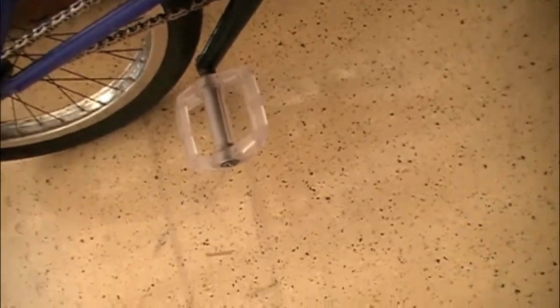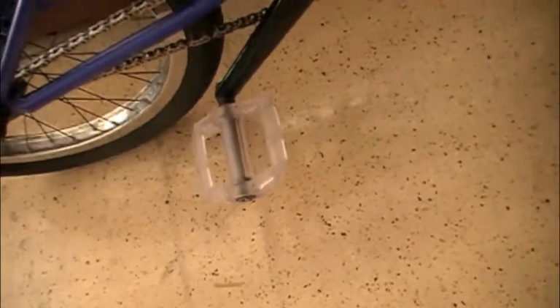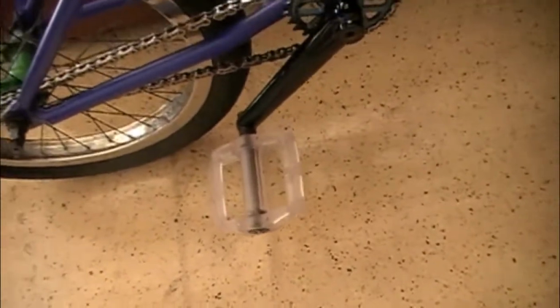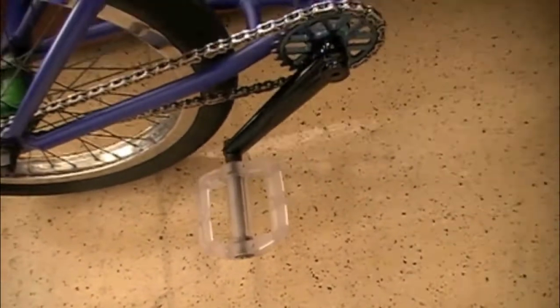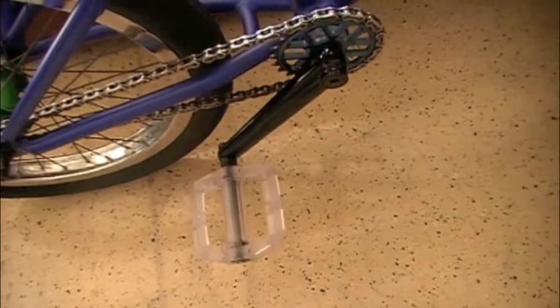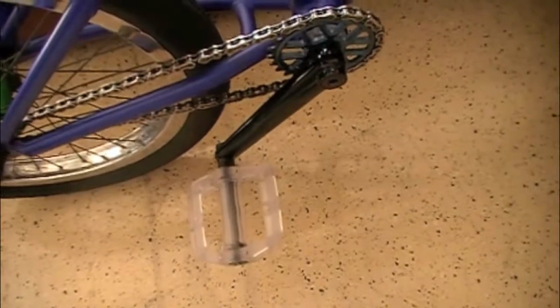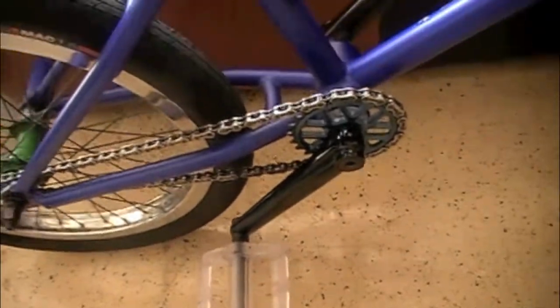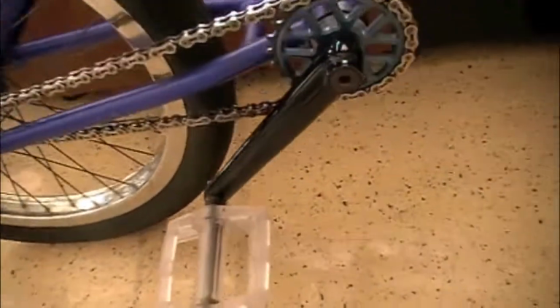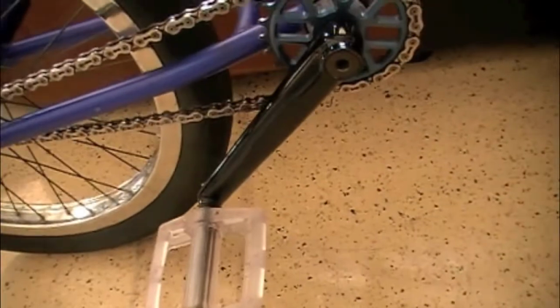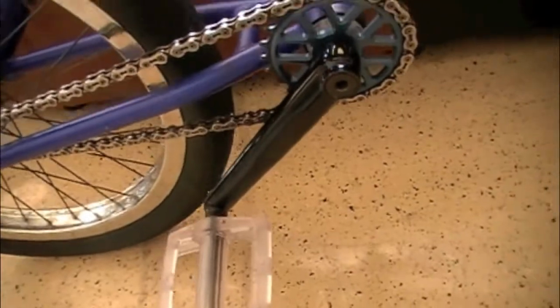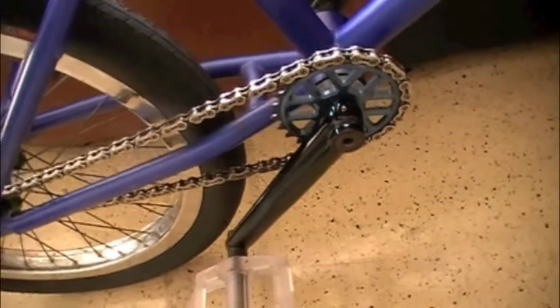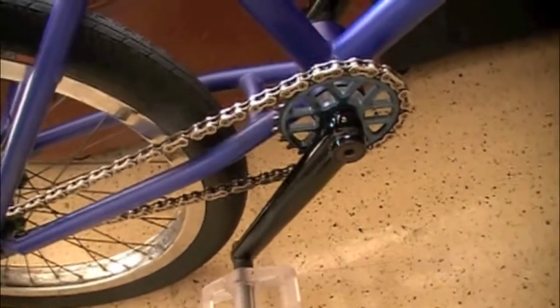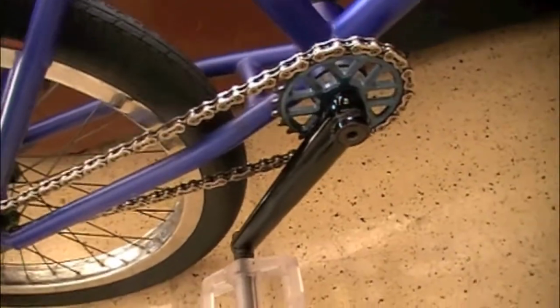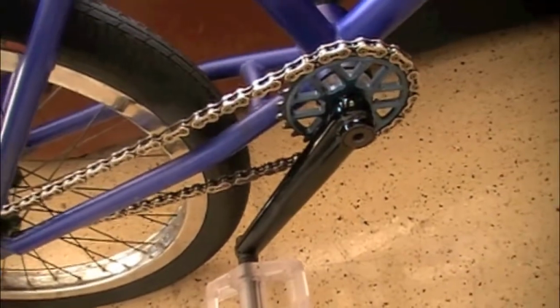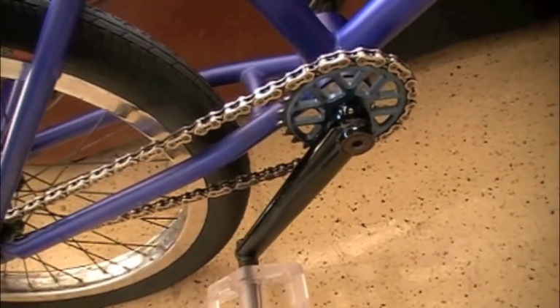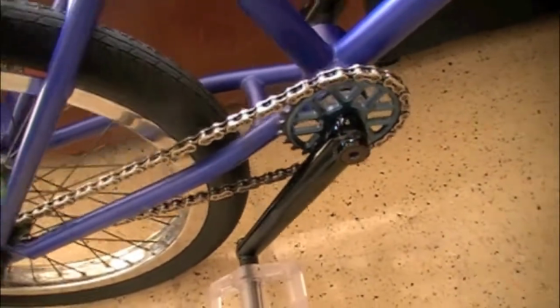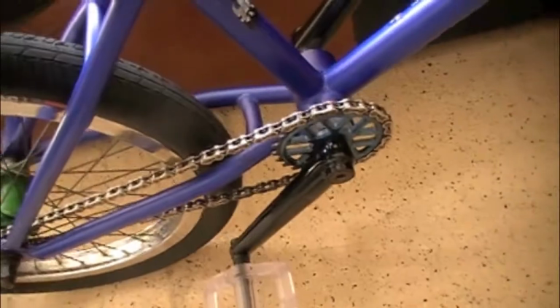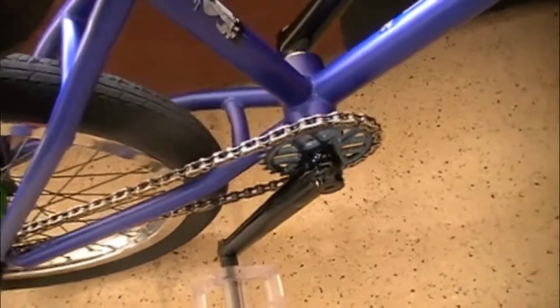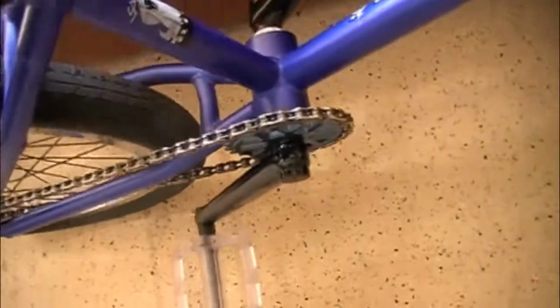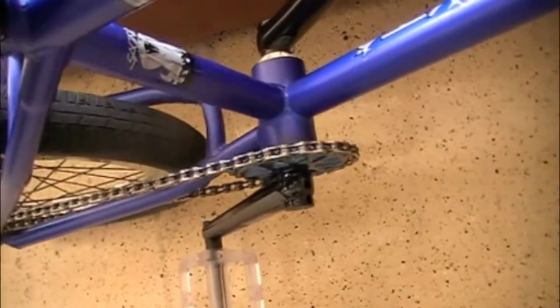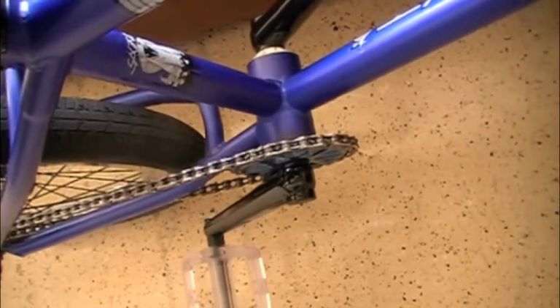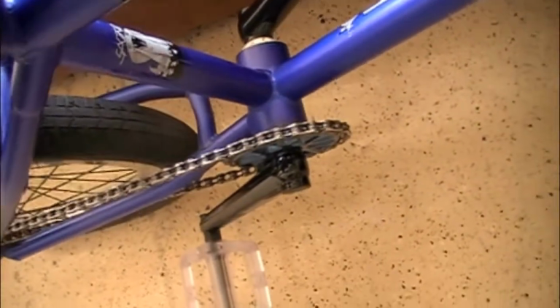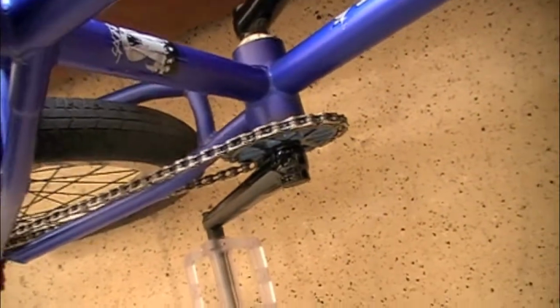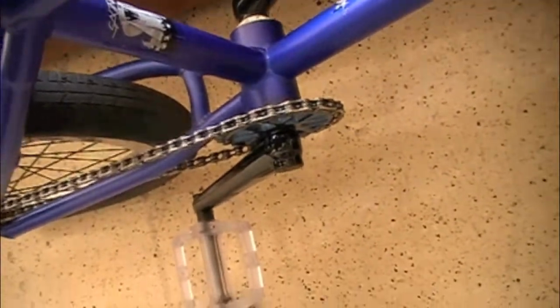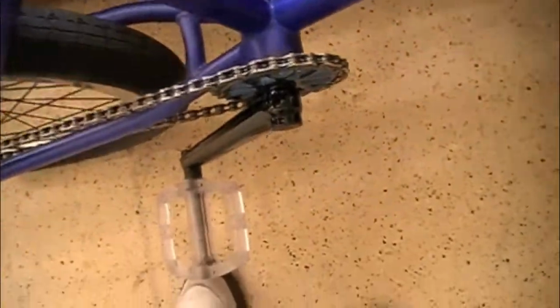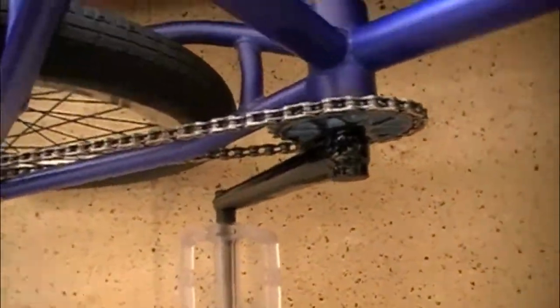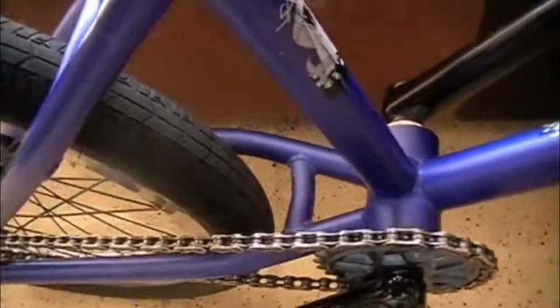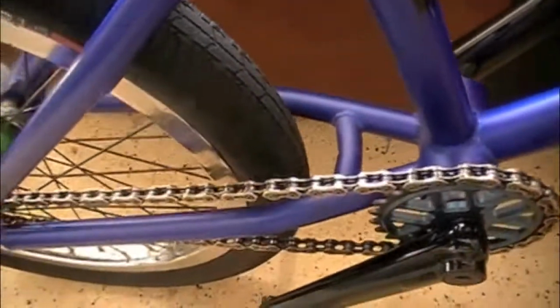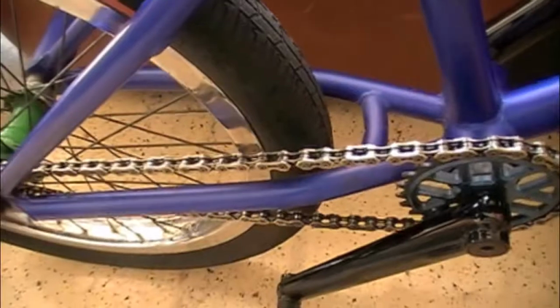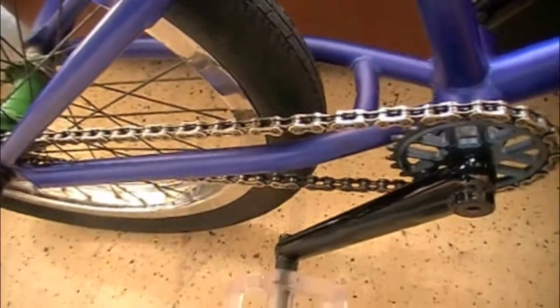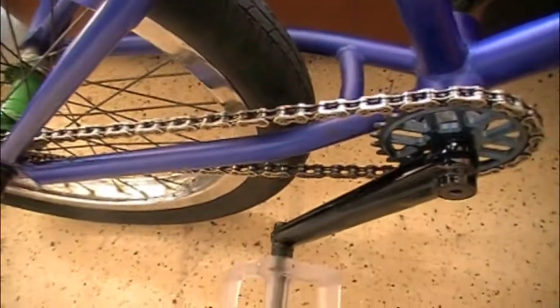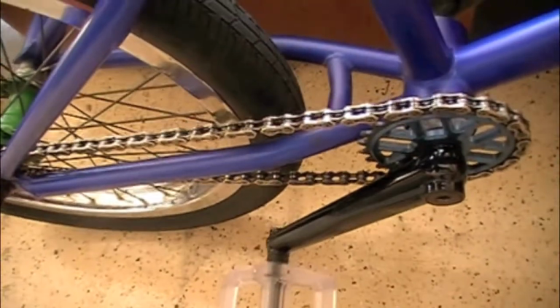I'm running Profile Cranks with a hollow titanium spindle. A Snappuola 25T chain wheel. A Solon Revolver mid bottom bracket. A KMC K710SL chain.